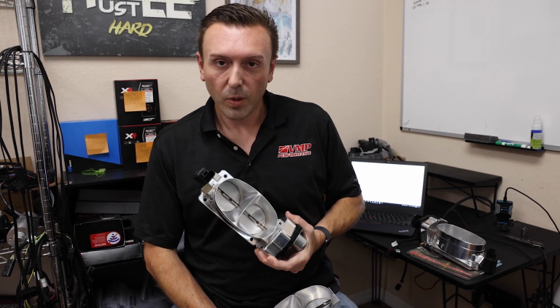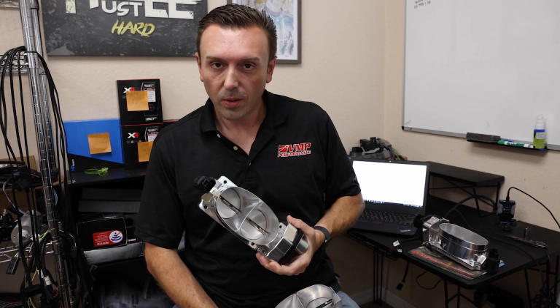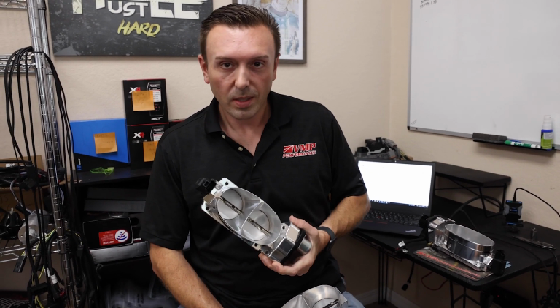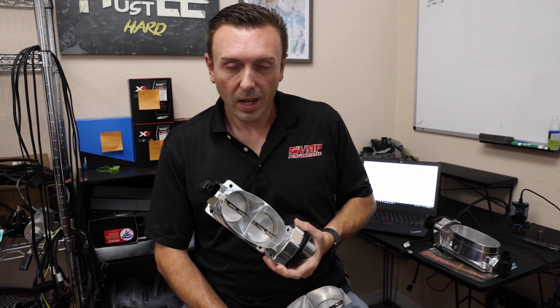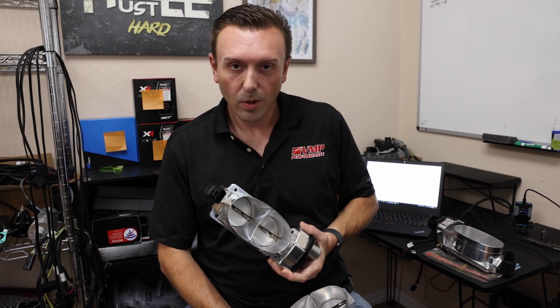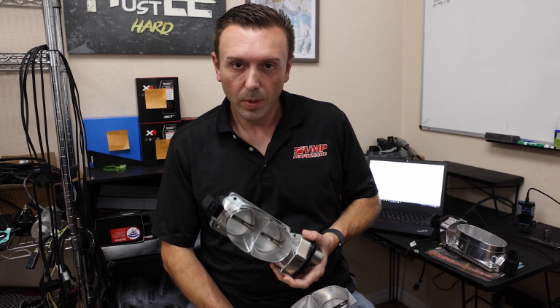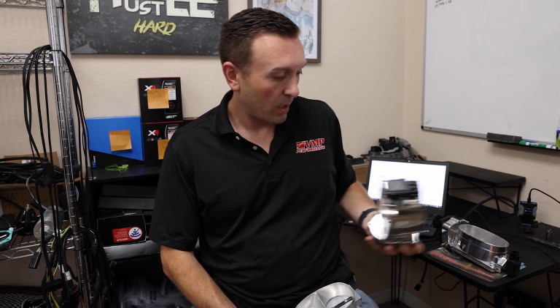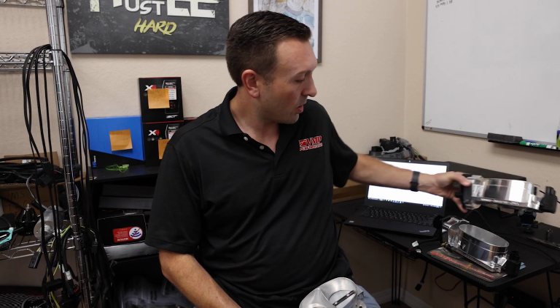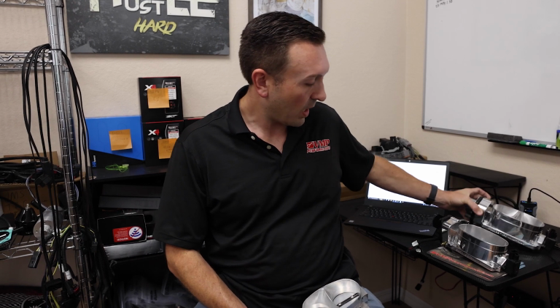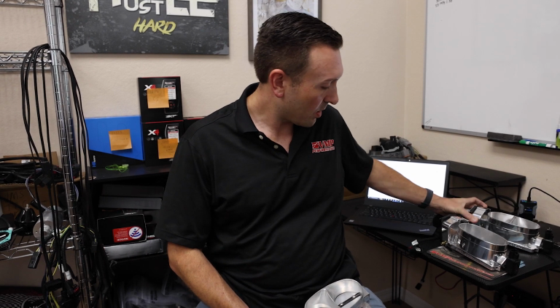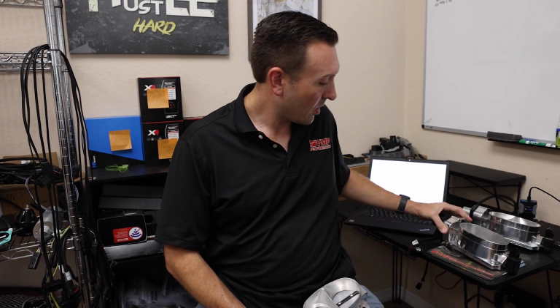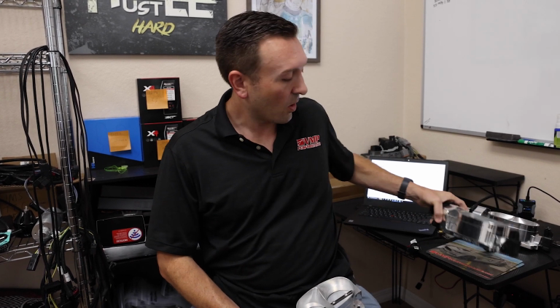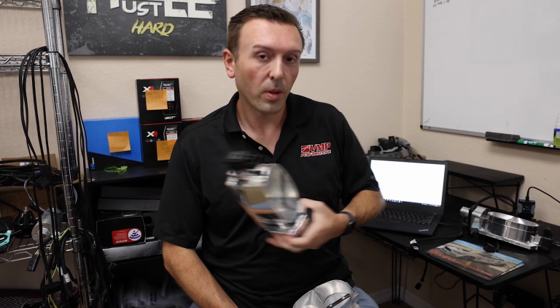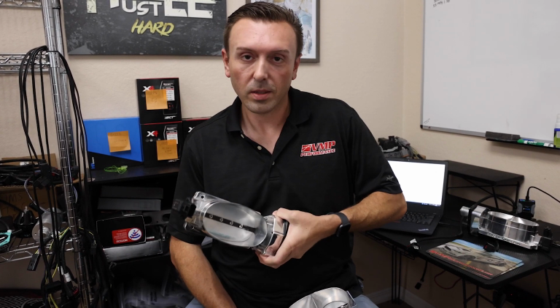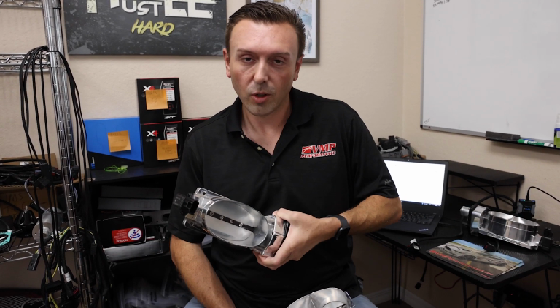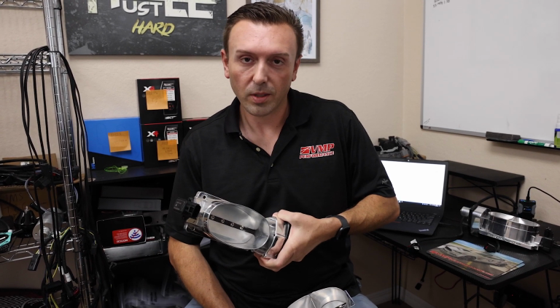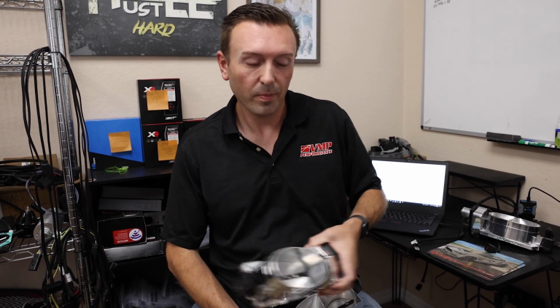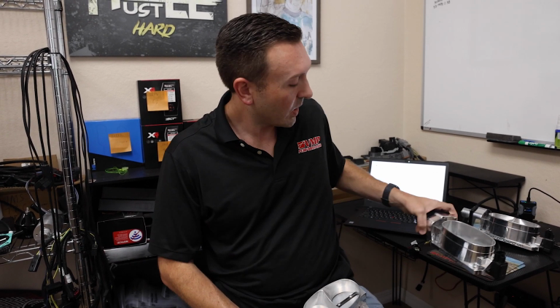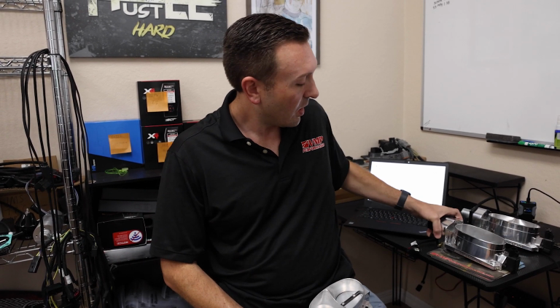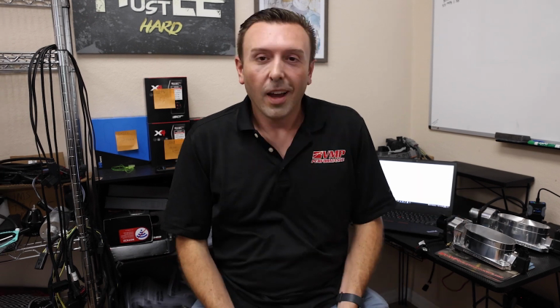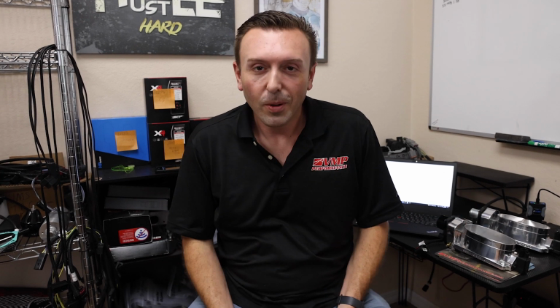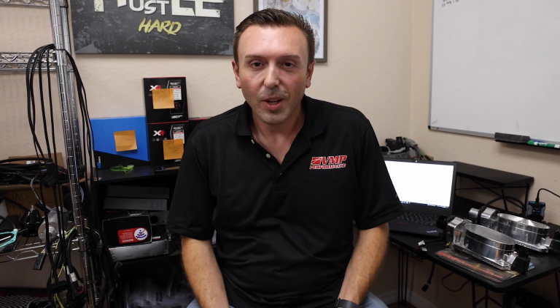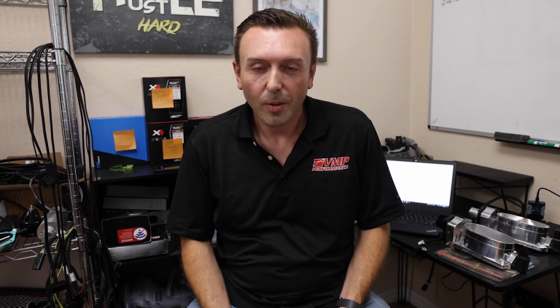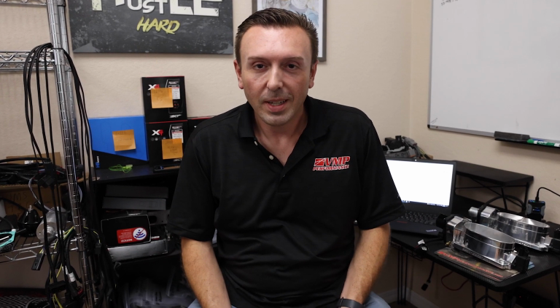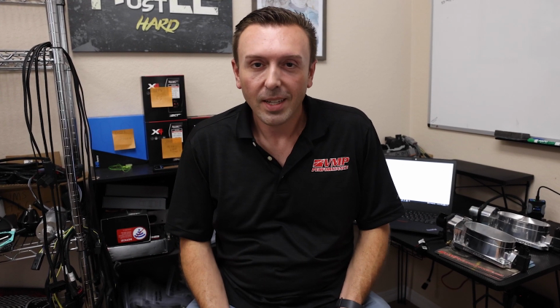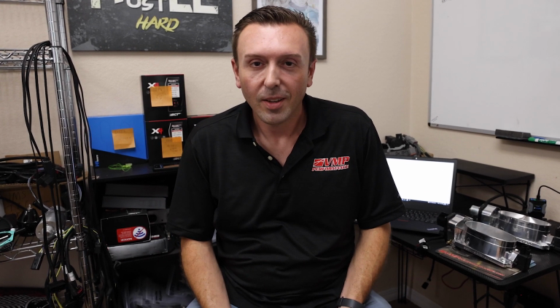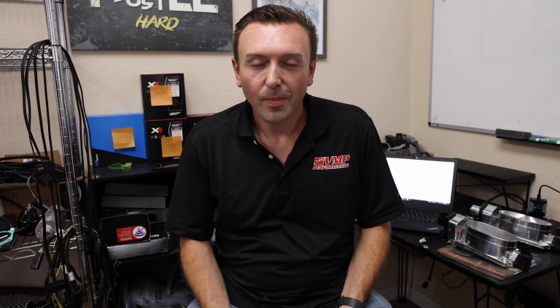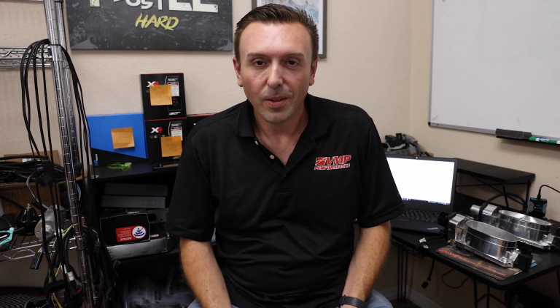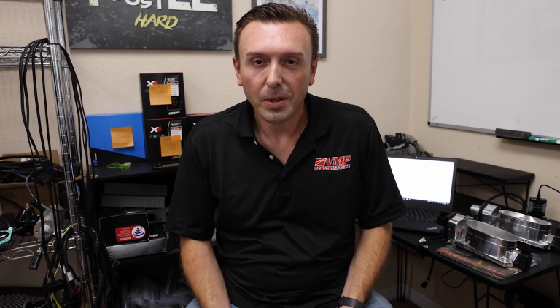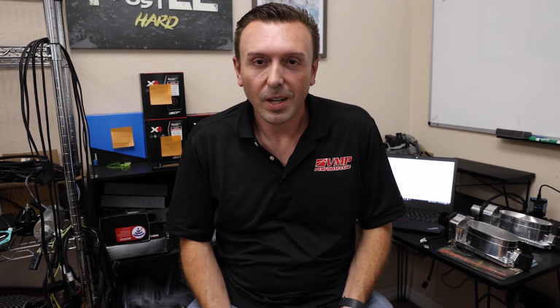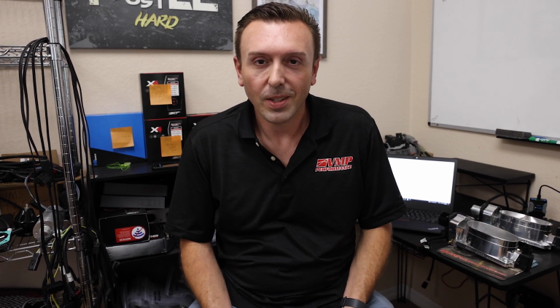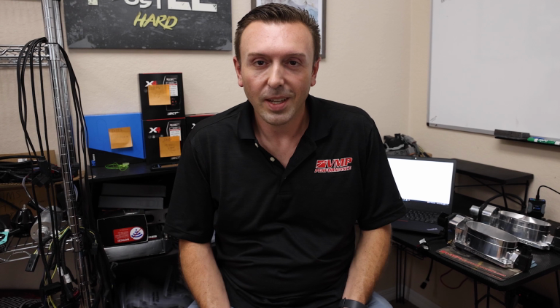However, the best thing to do is just stick with the TwinJet for most builds in the 700 to 900 horsepower range, and only go with the mono blade when your build gets extreme. I hope you learned something on my throttle body TED talk — make sure you like, subscribe, and share. I'll see you next time.